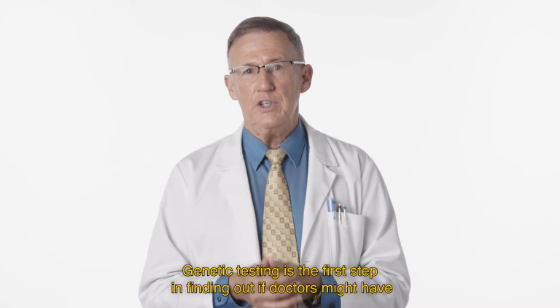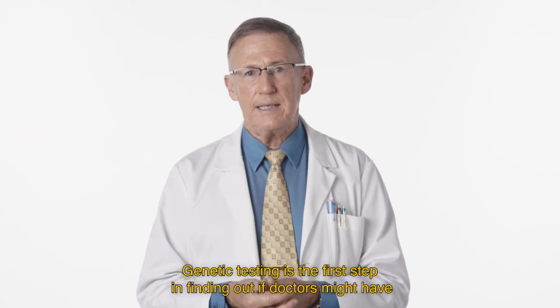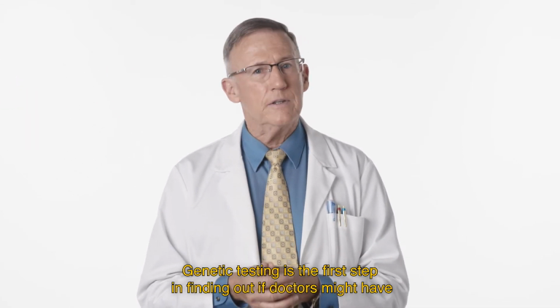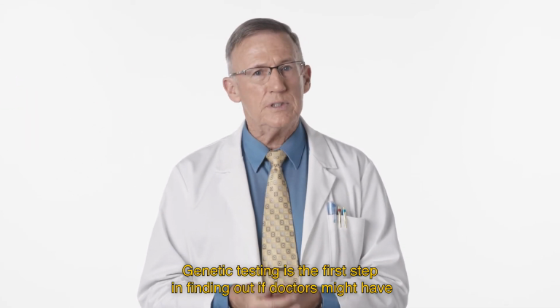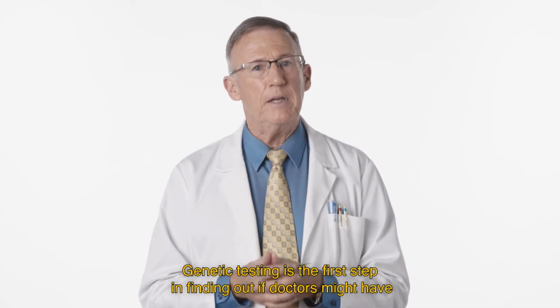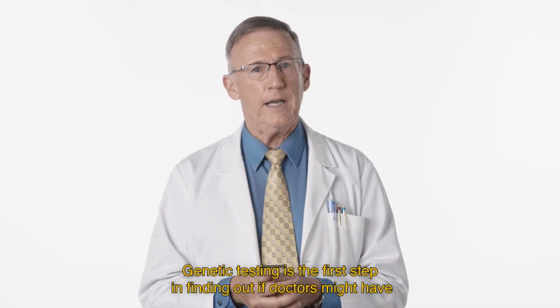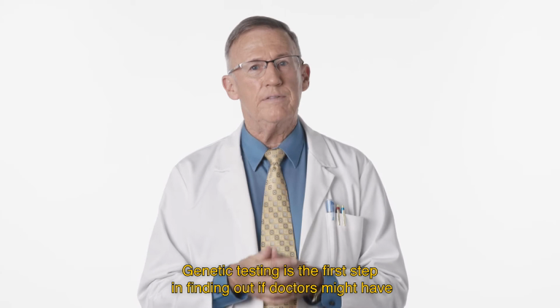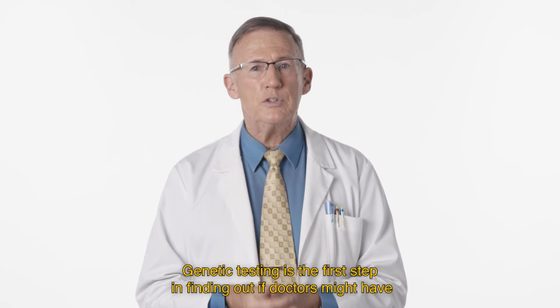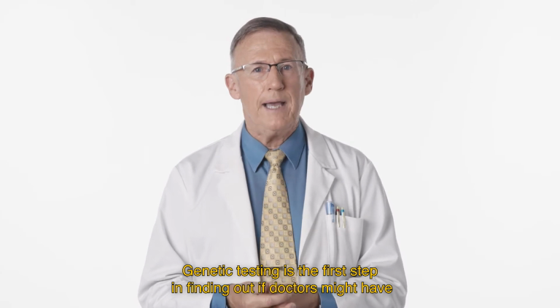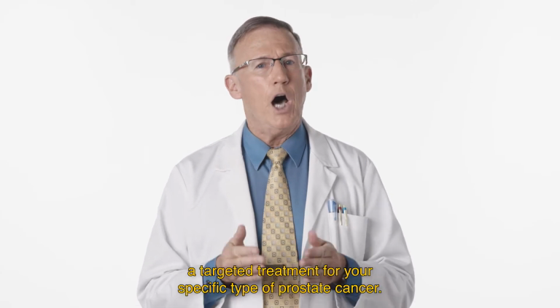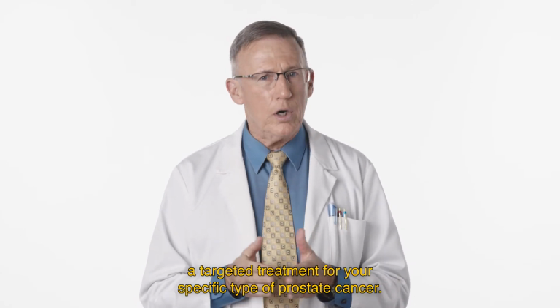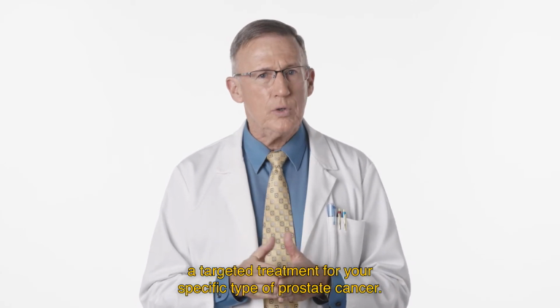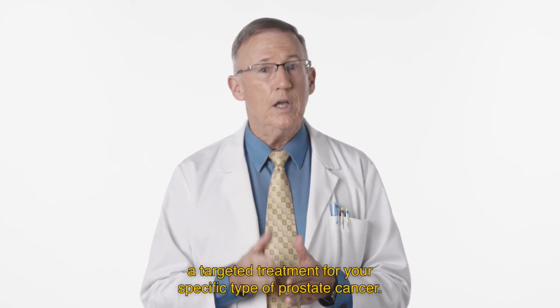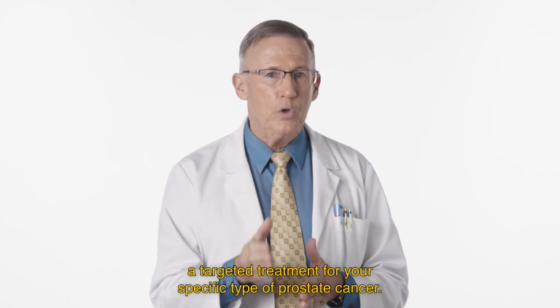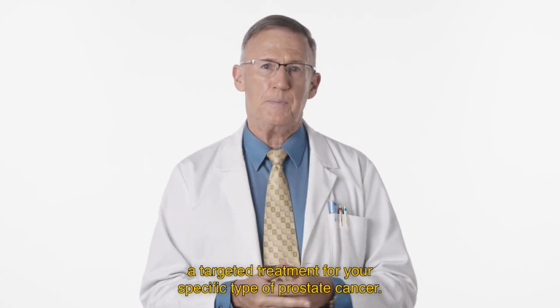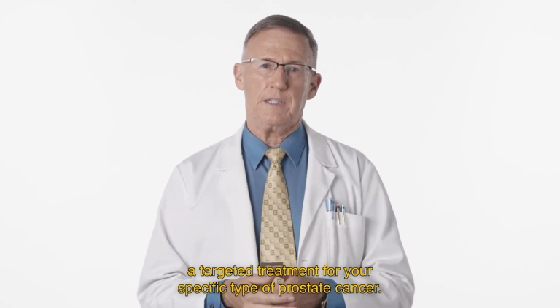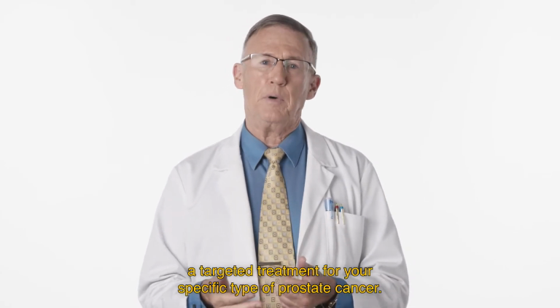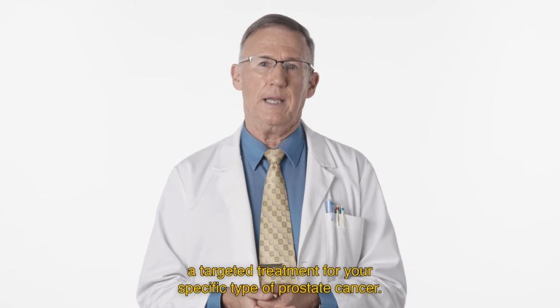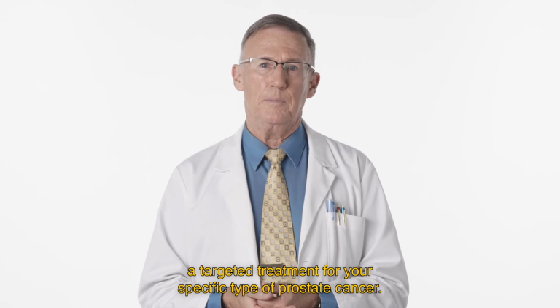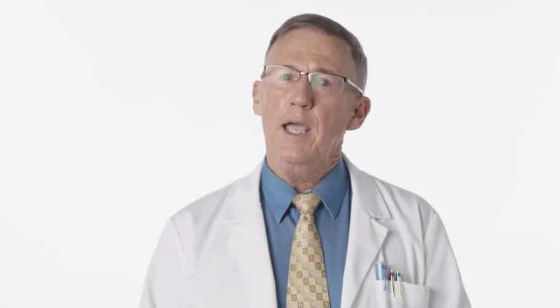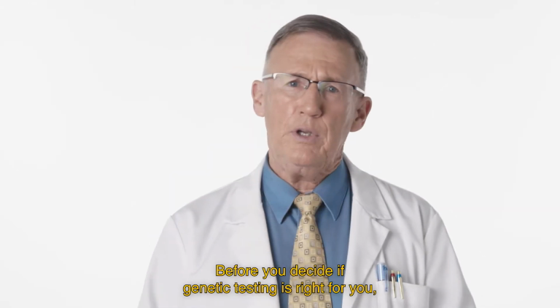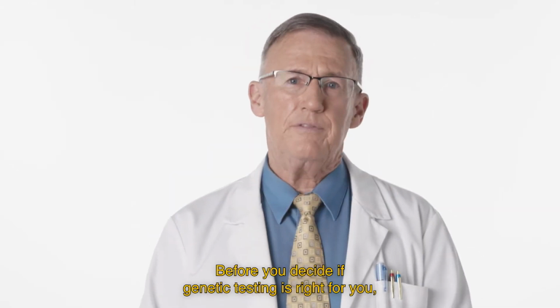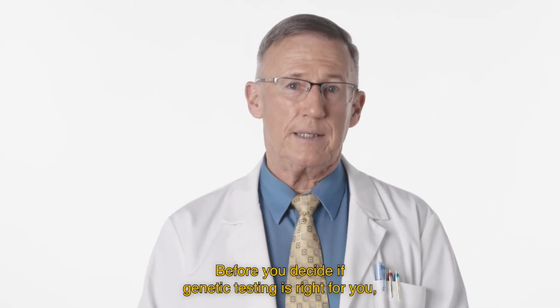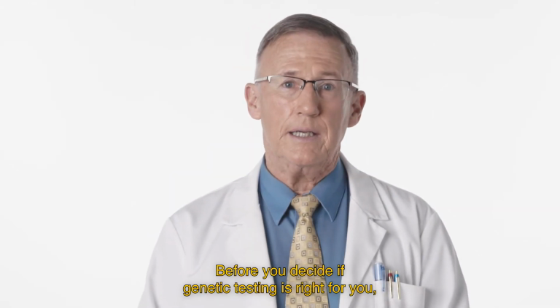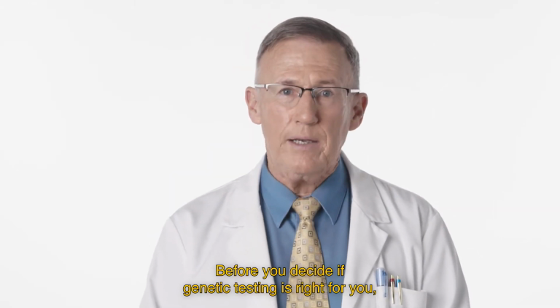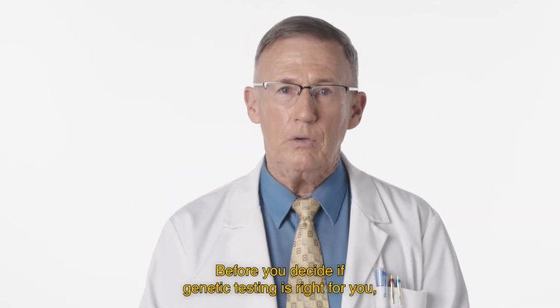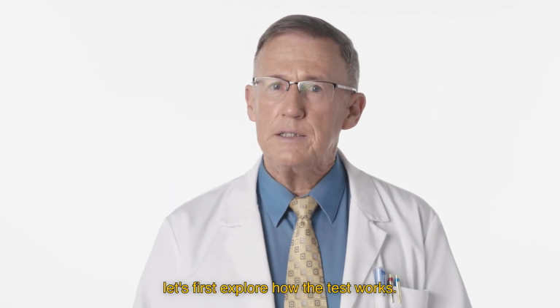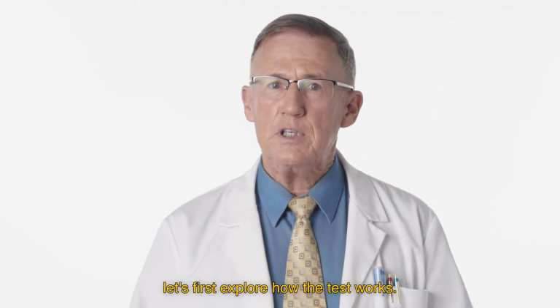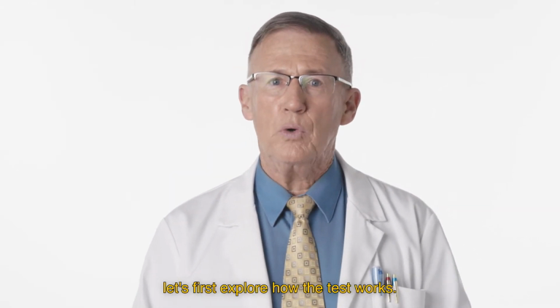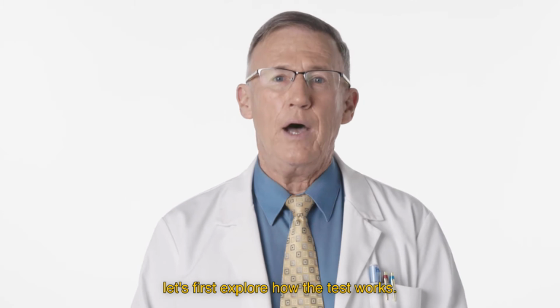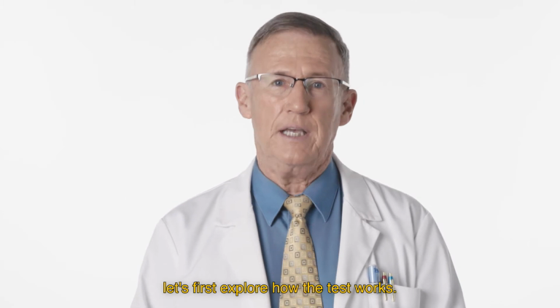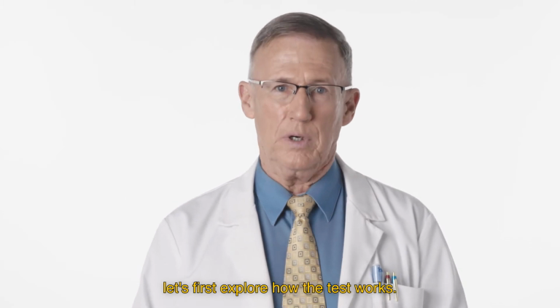Genetic testing is the first step in finding out if doctors might have a targeted treatment for your specific type of prostate cancer. Before you decide if genetic testing is right for you, let's first explore how the test works.